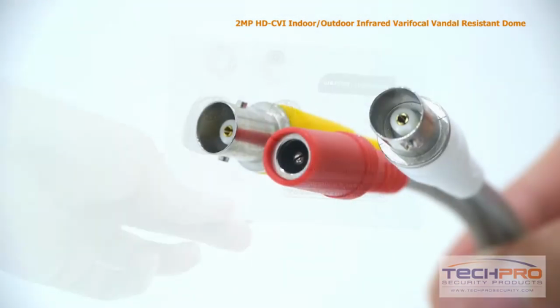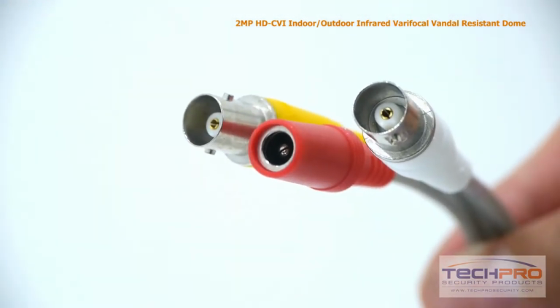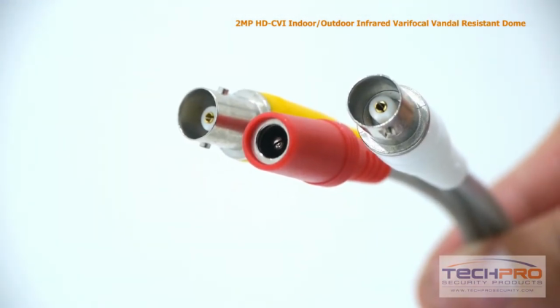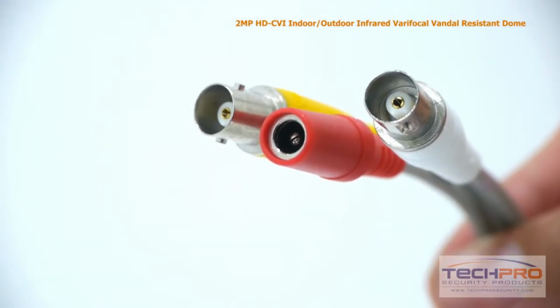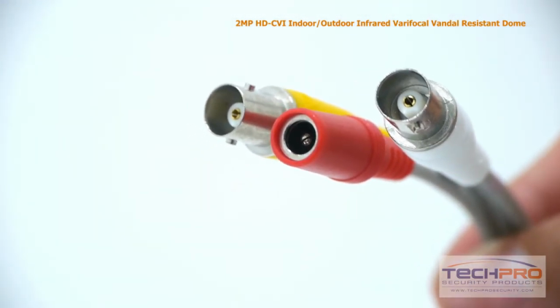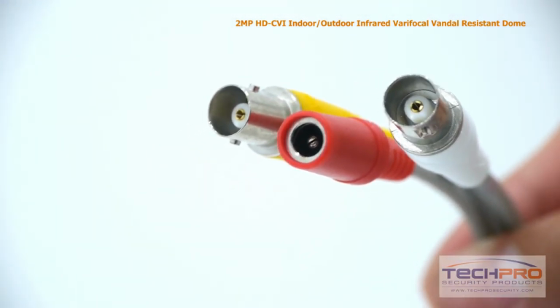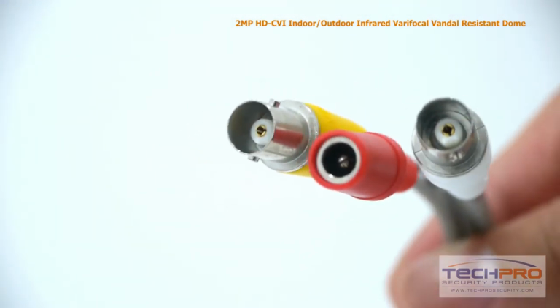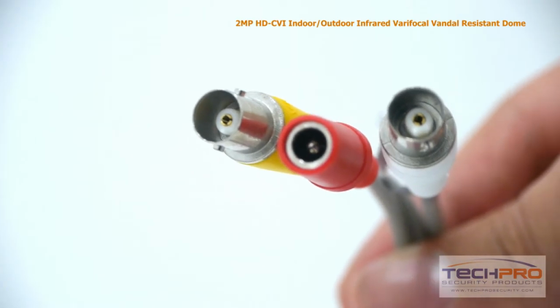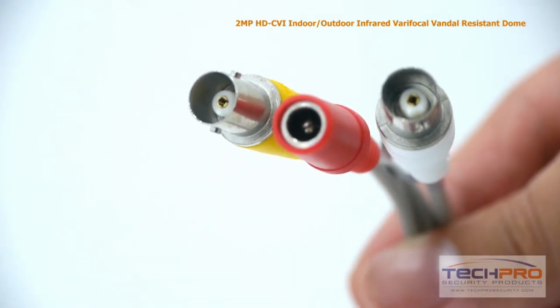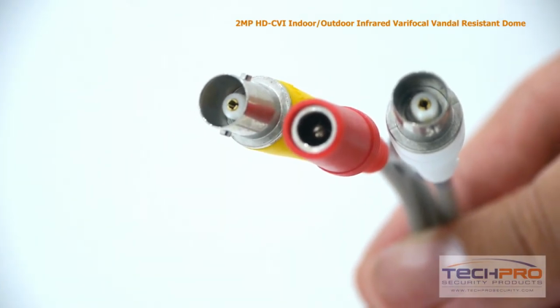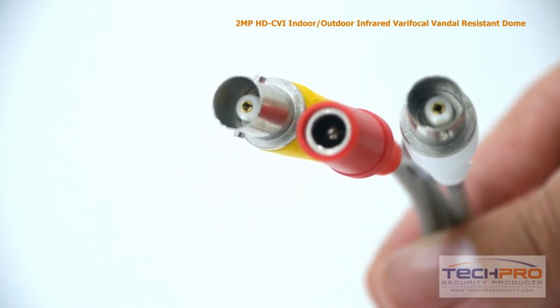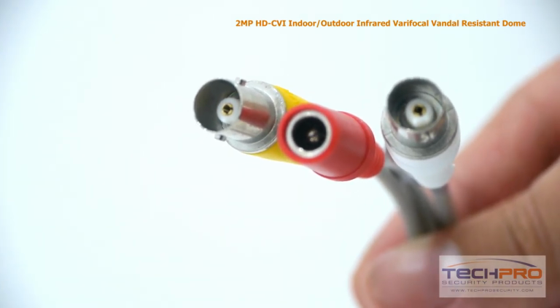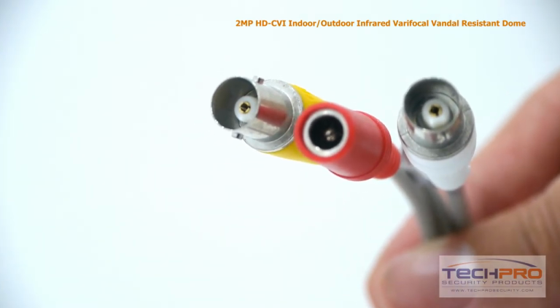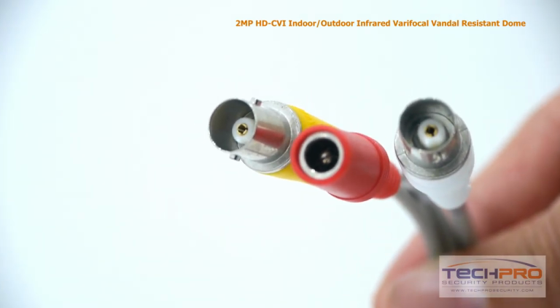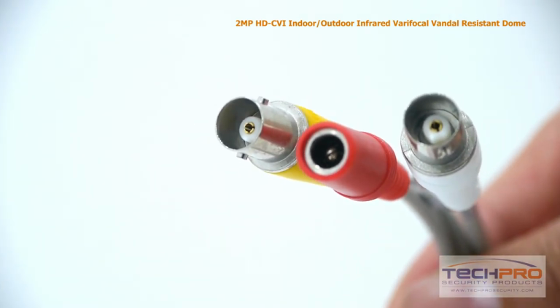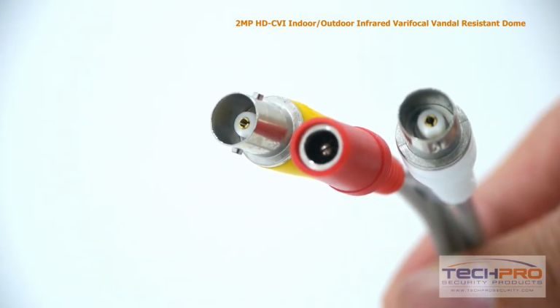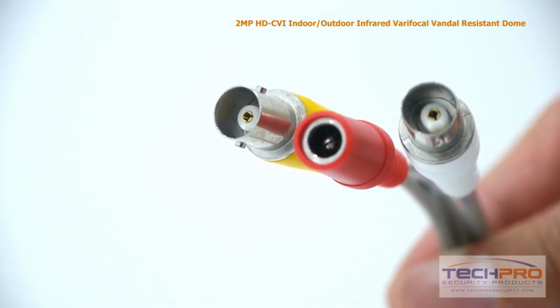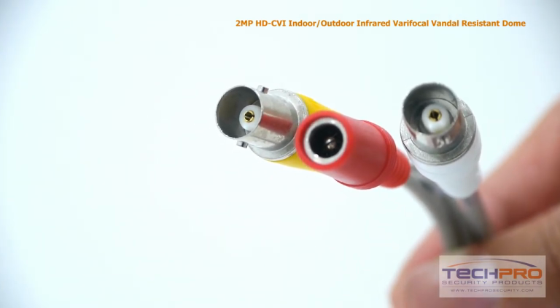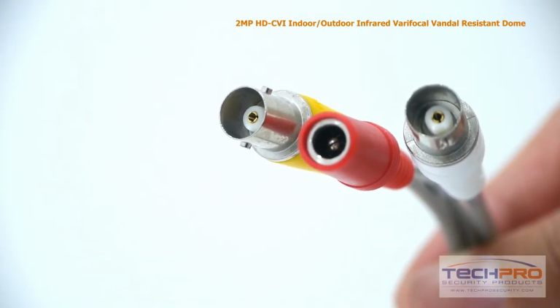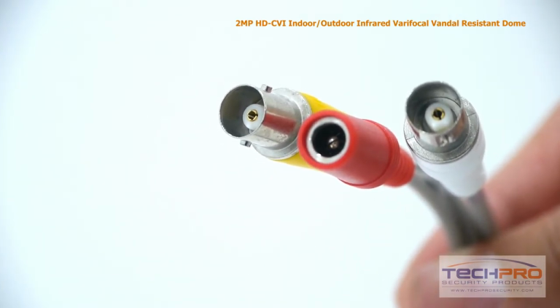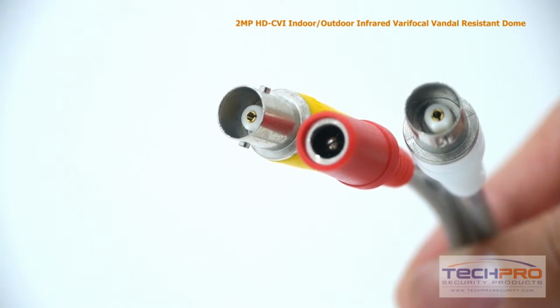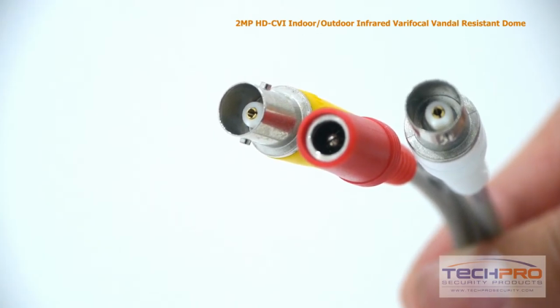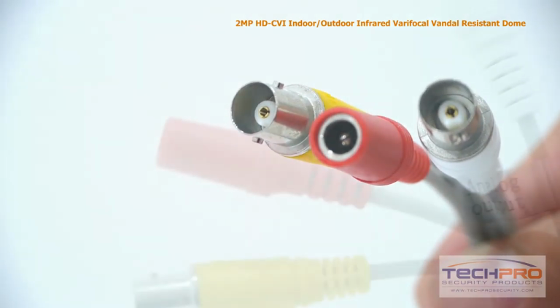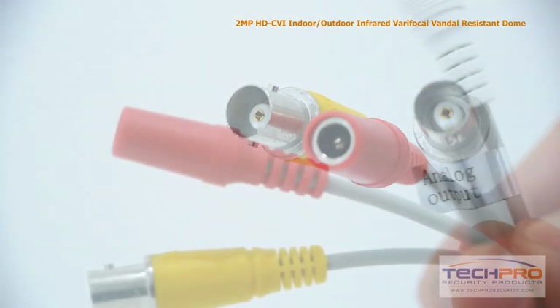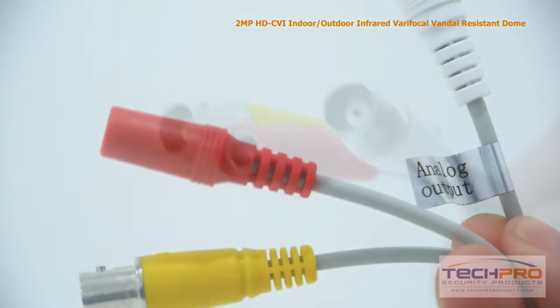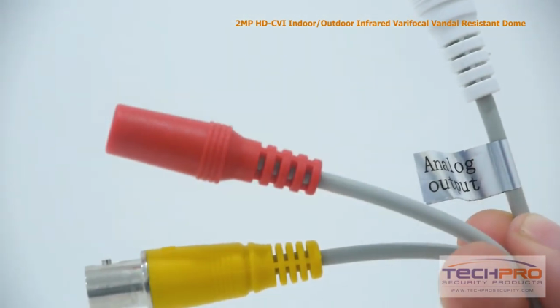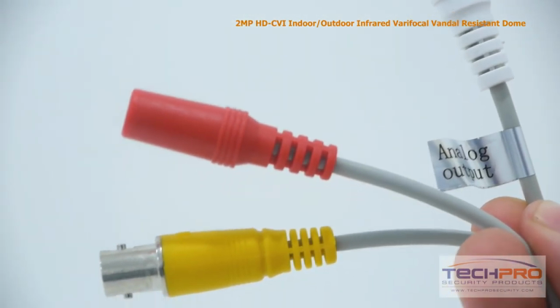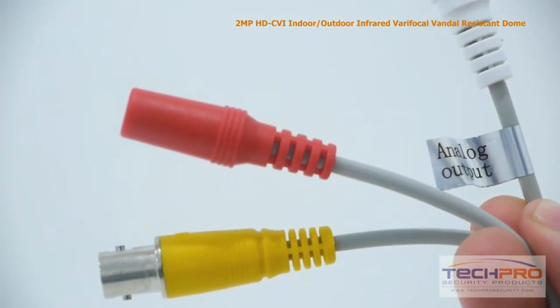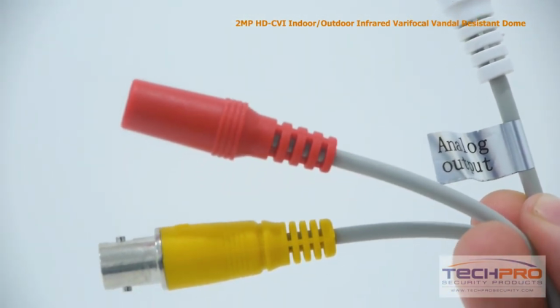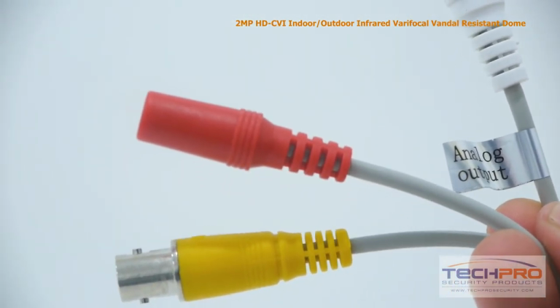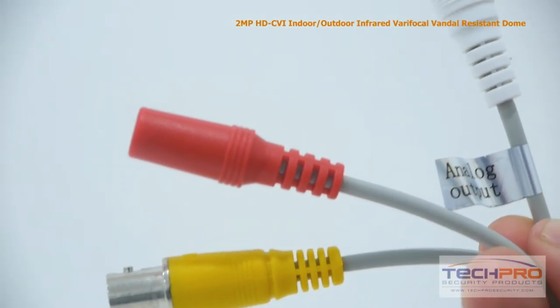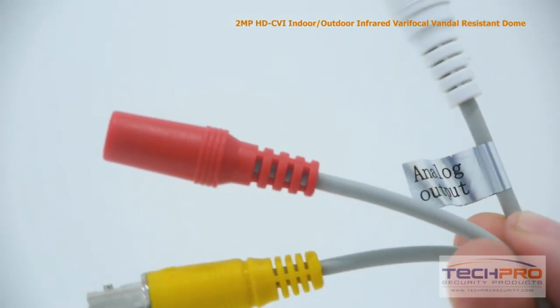Attached to the camera you'll also find an analog video out, an HDCVI video out, and a 12 volt DC power connector. The extra analog video out can be used for a video monitor, while the HDCVI connects directly to your HDCVI DVR.